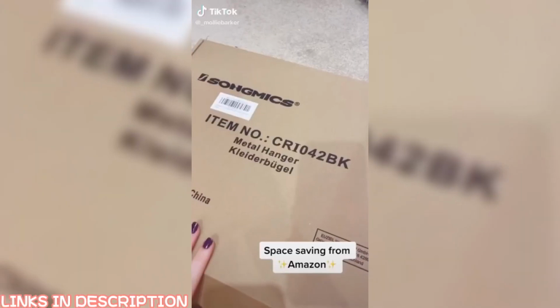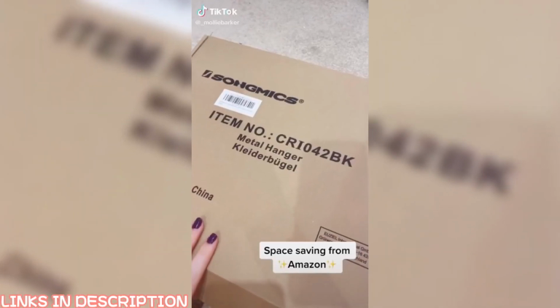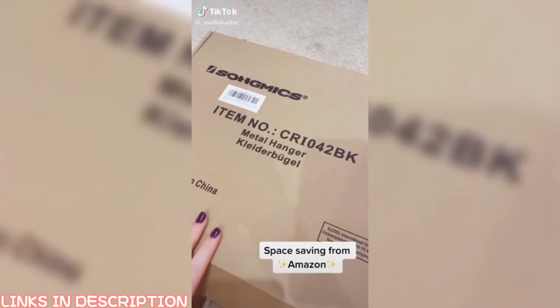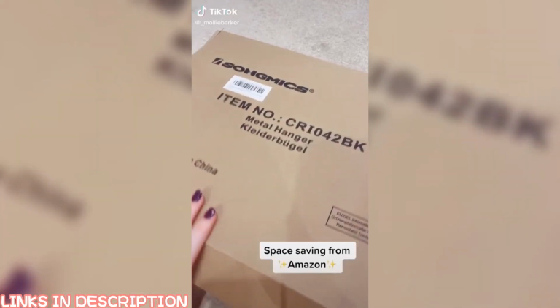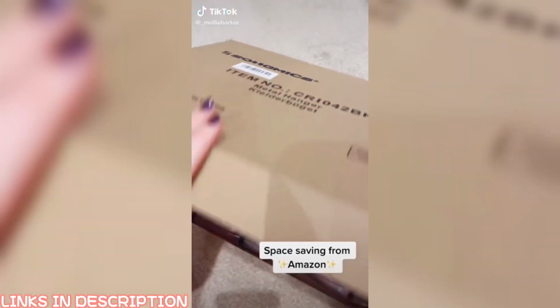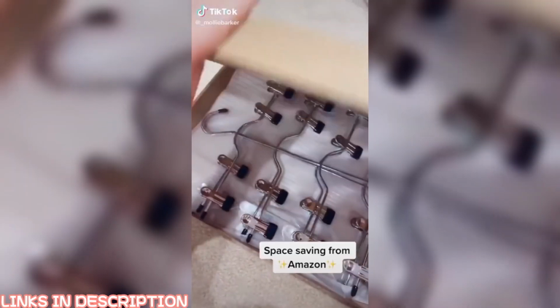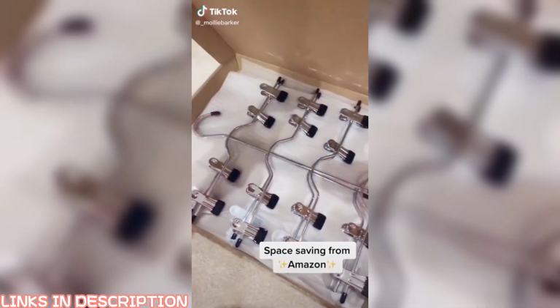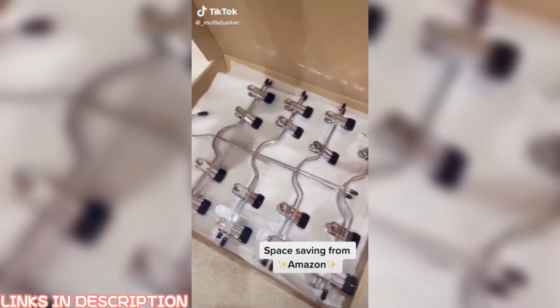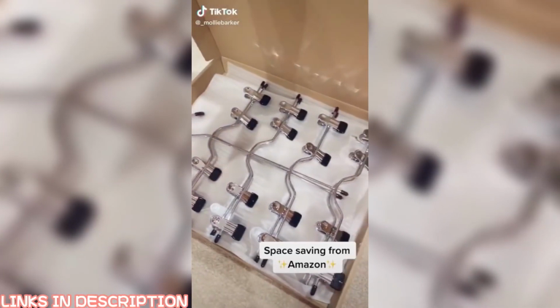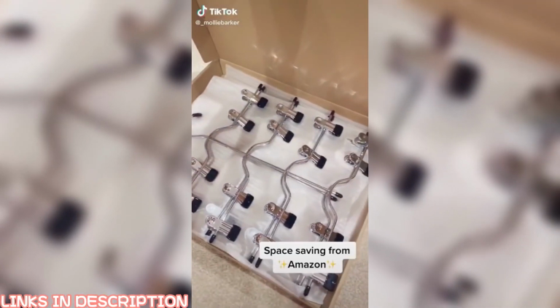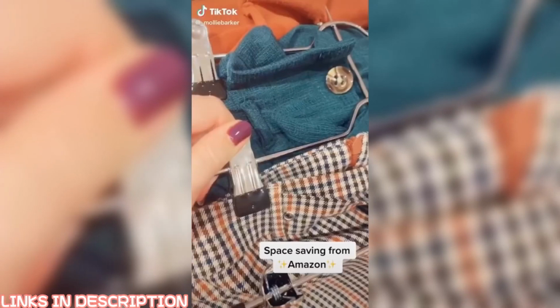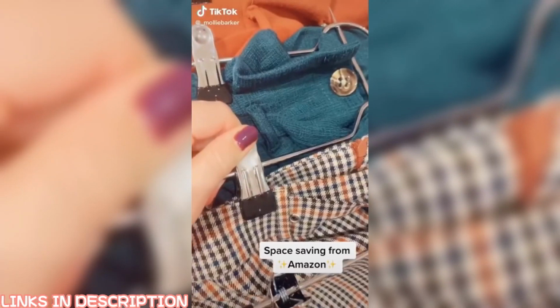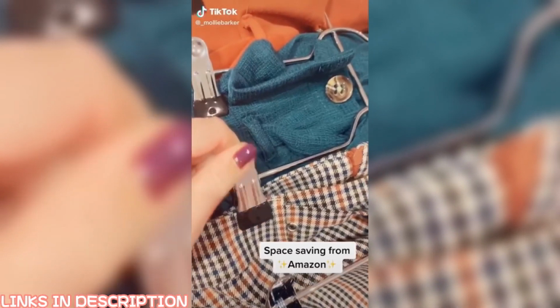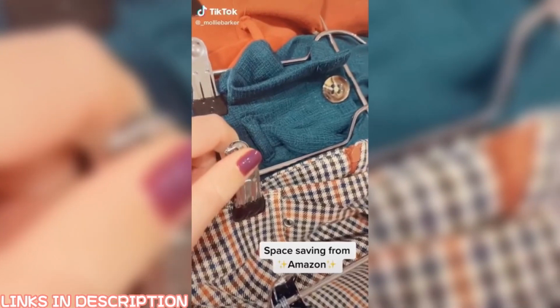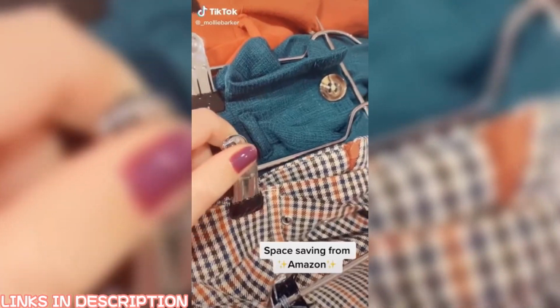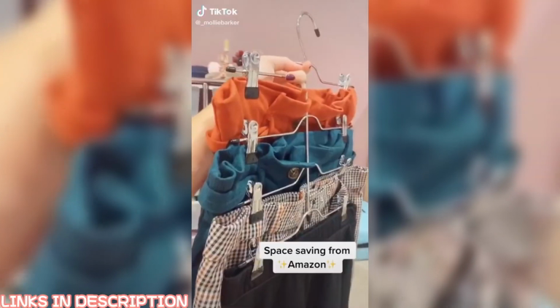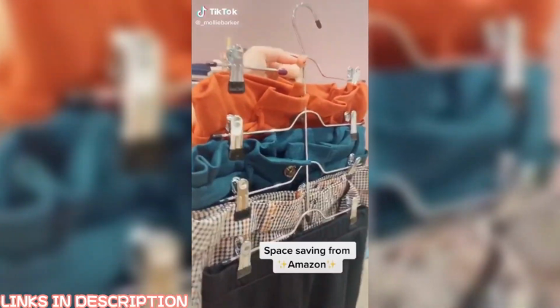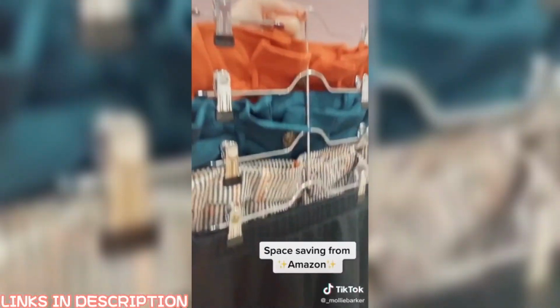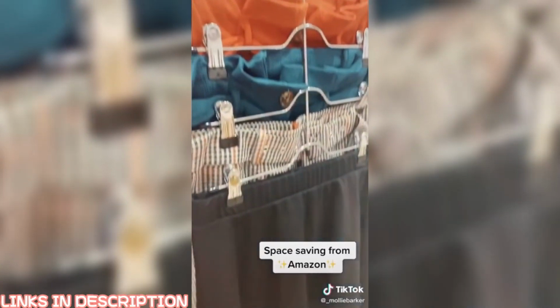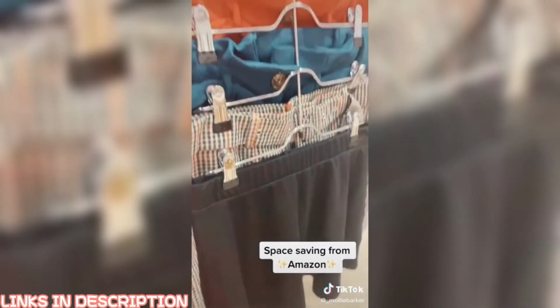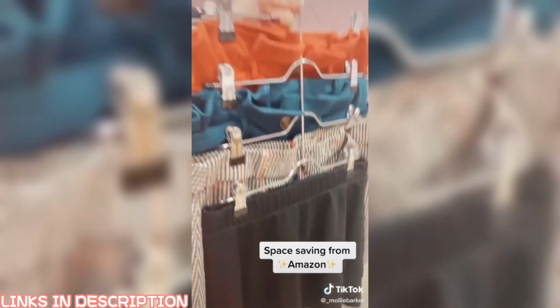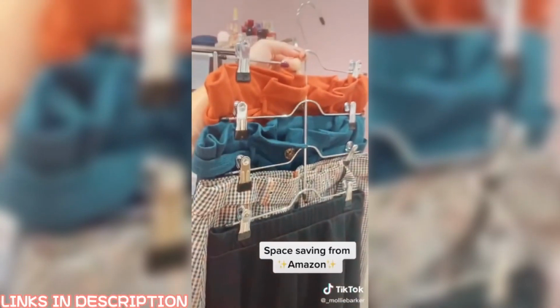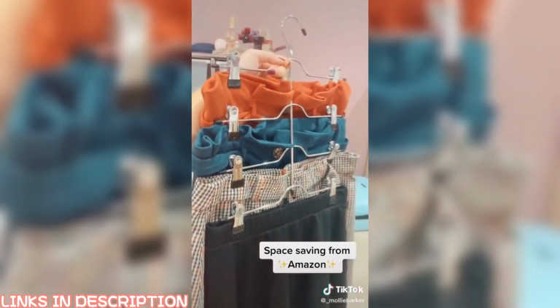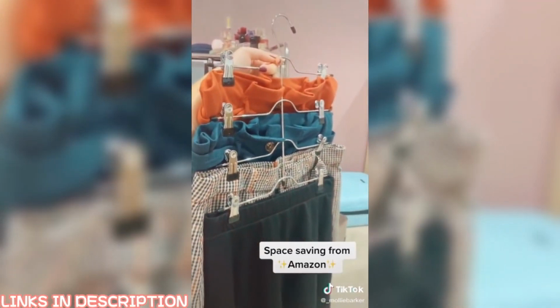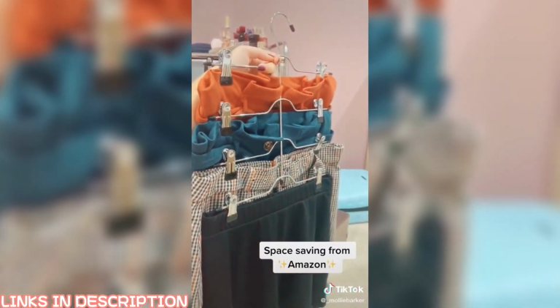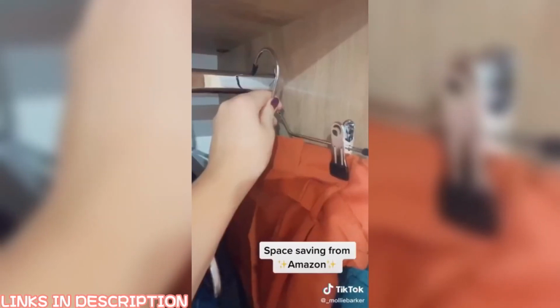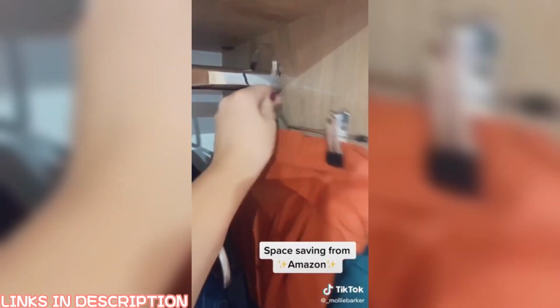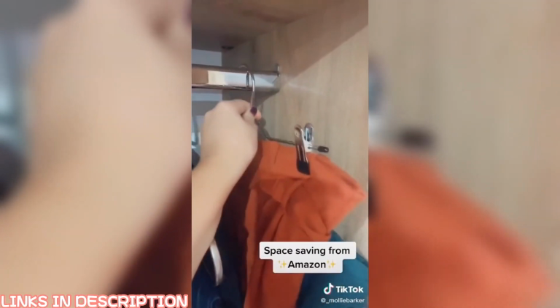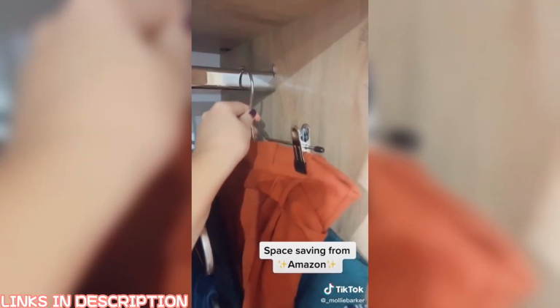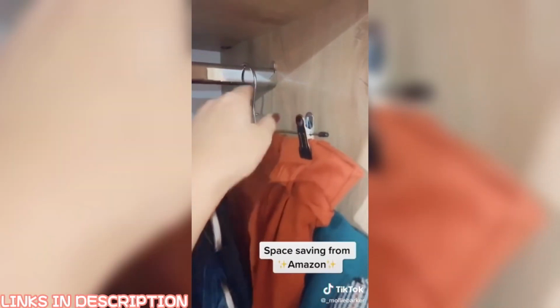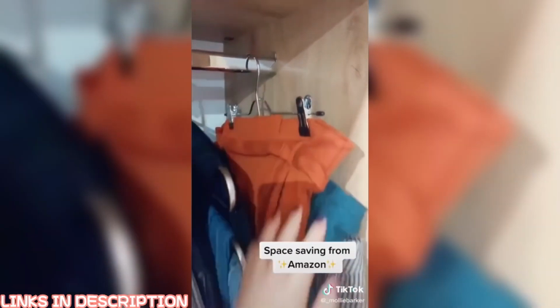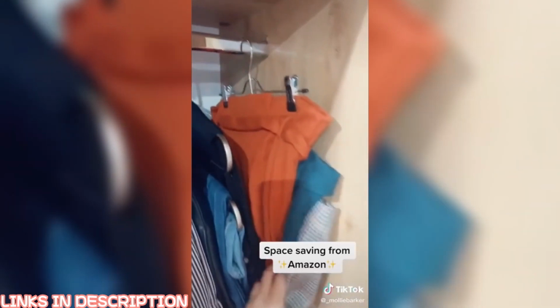Another delivery — it's some nice hangers that clip onto my skirt, keep them nice and tidy, and hook straight into my wardrobe.